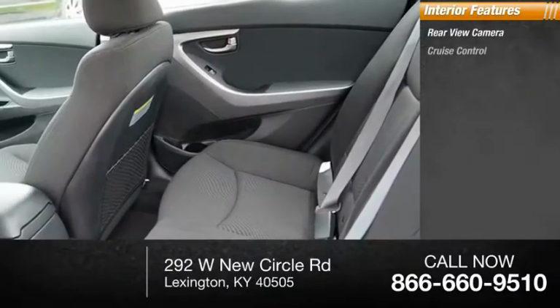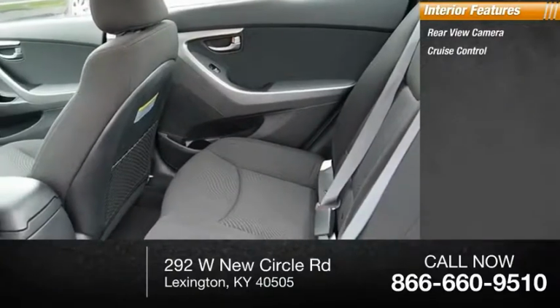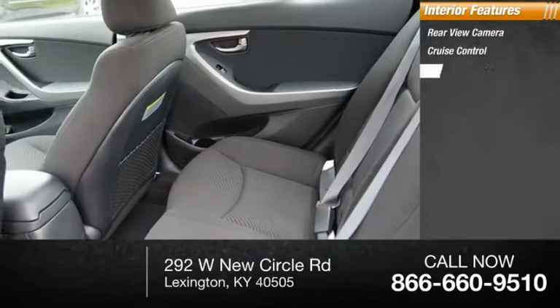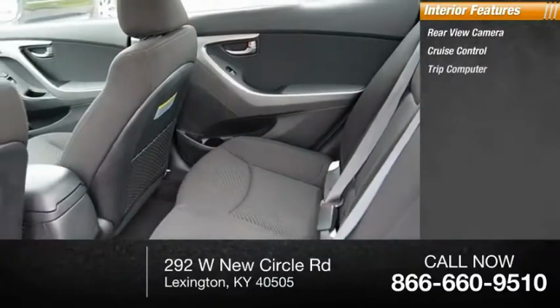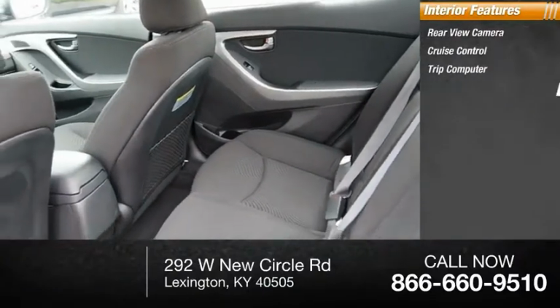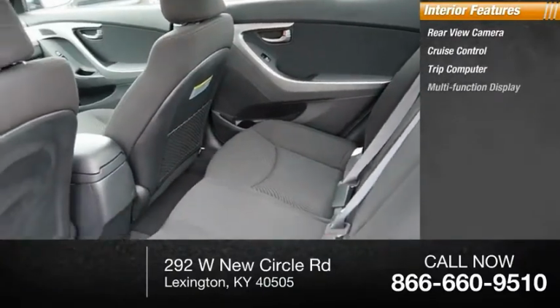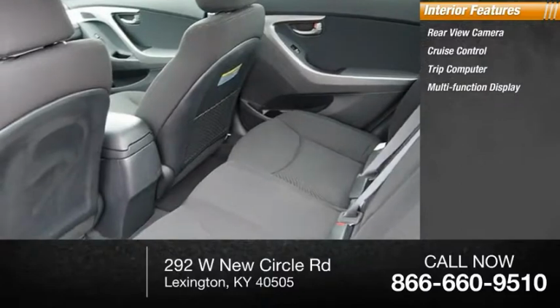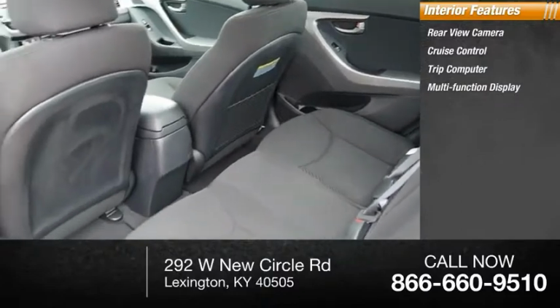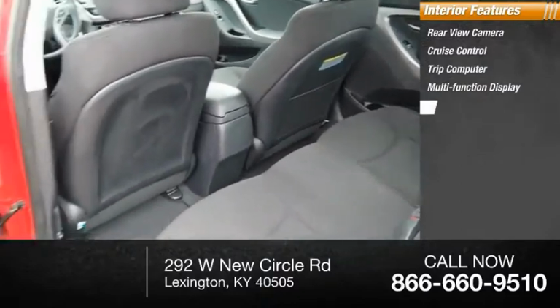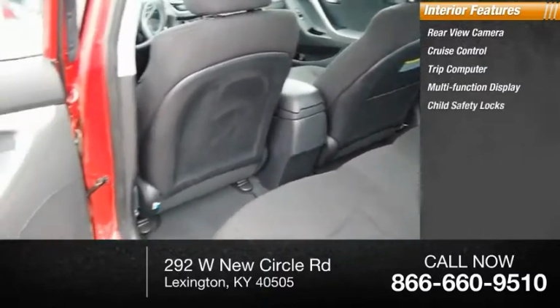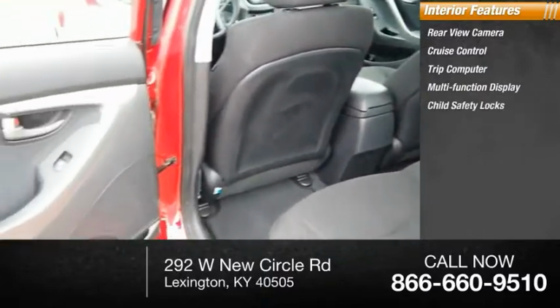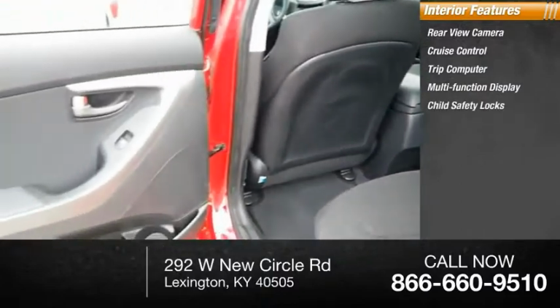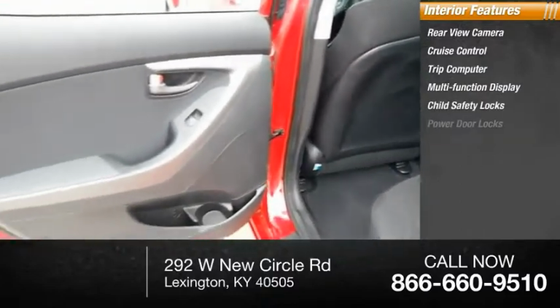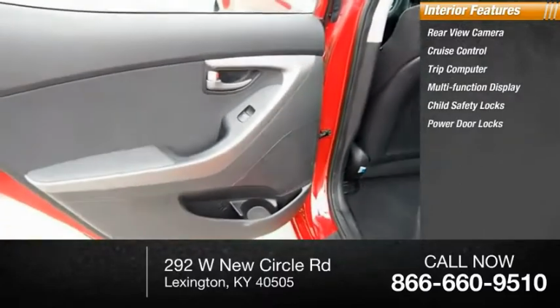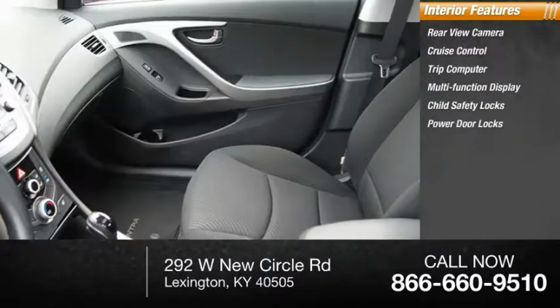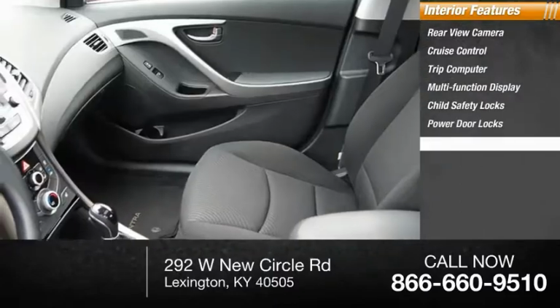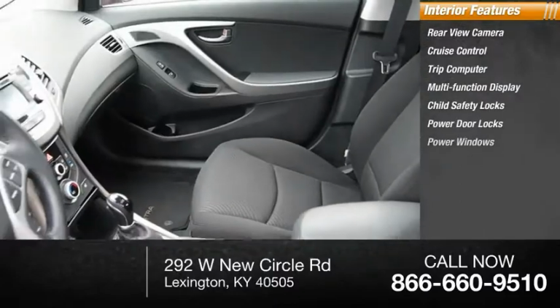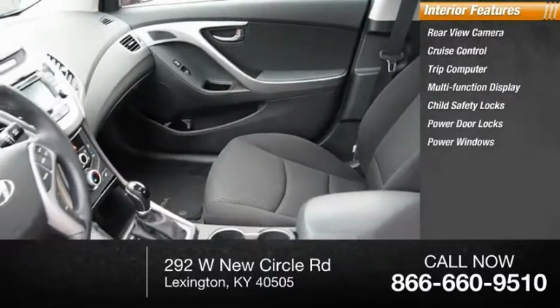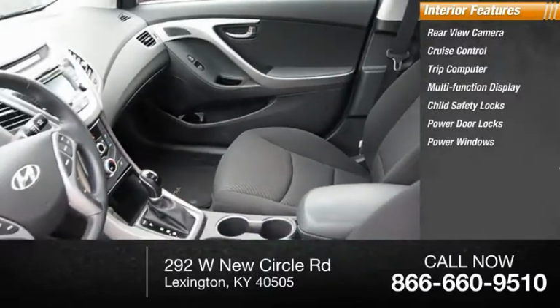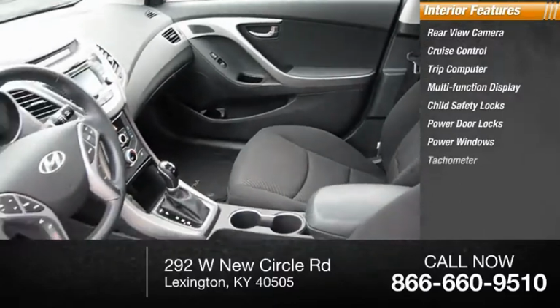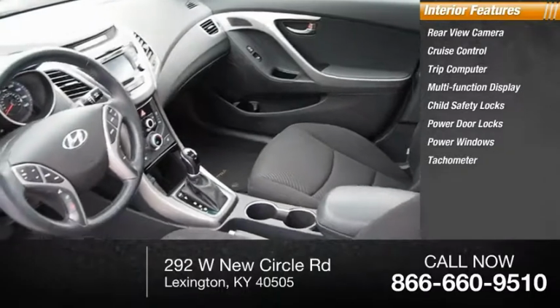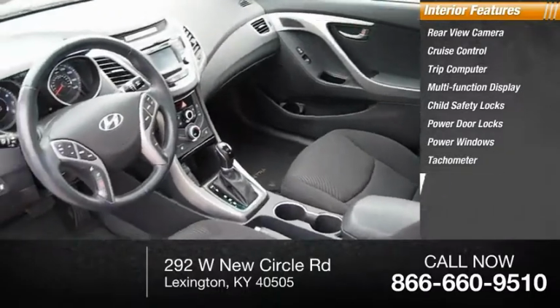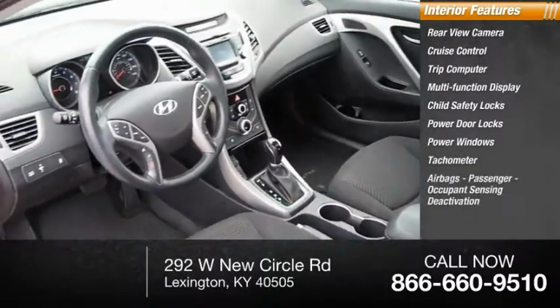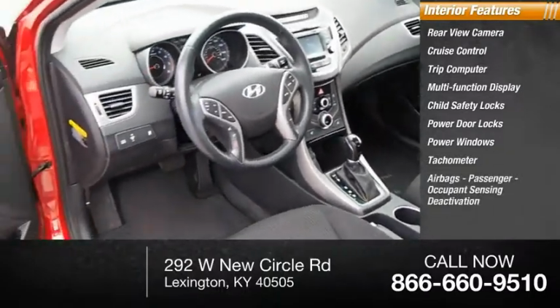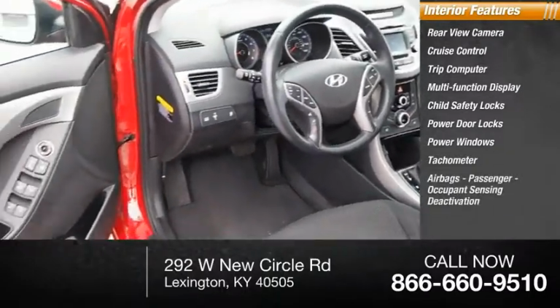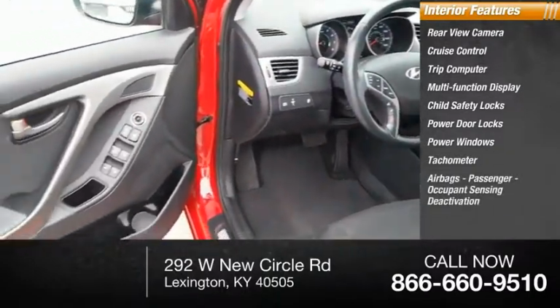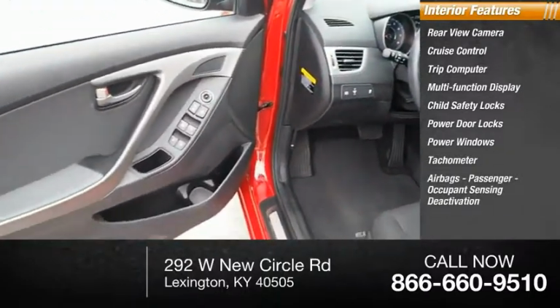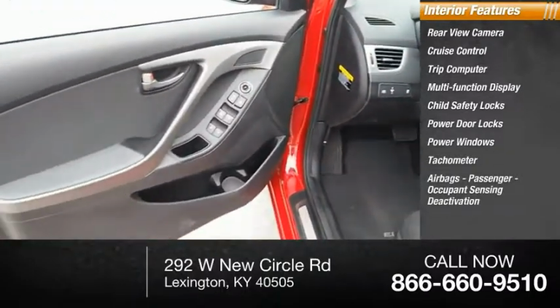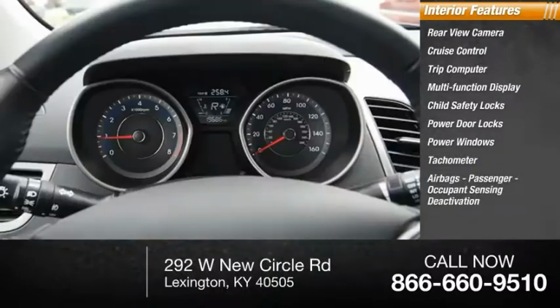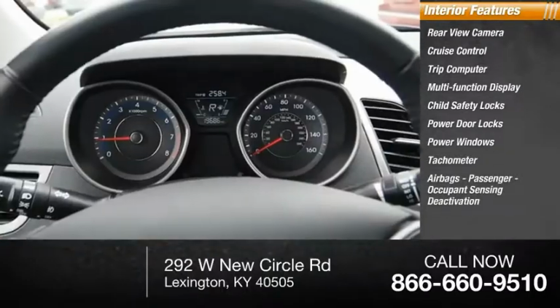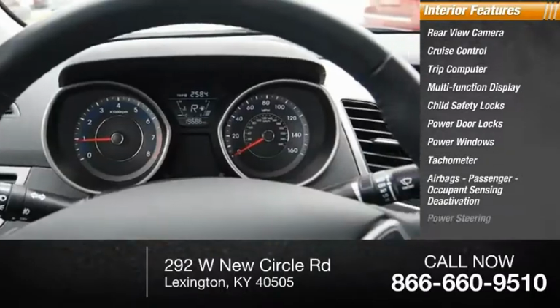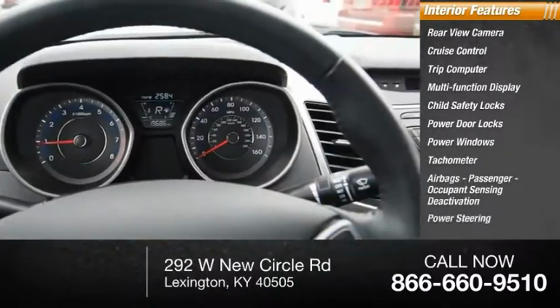Cruise control, trip computer, multi-function display, child safety locks, power door locks, power windows, tachometer, airbags, passenger occupant sensing deactivation, and power steering.